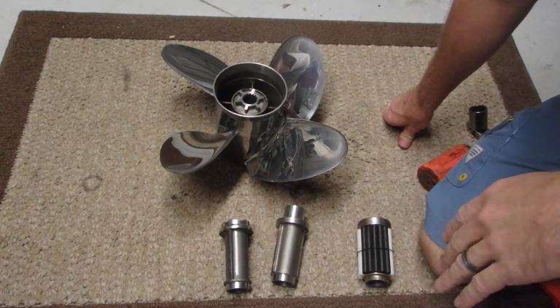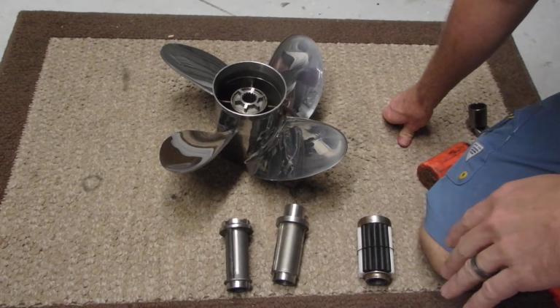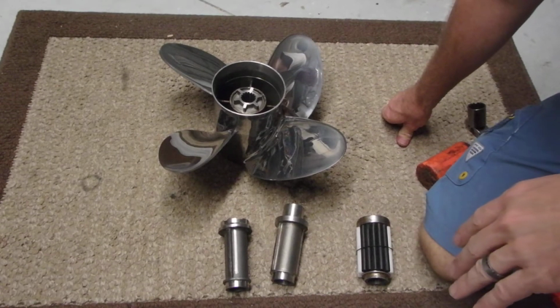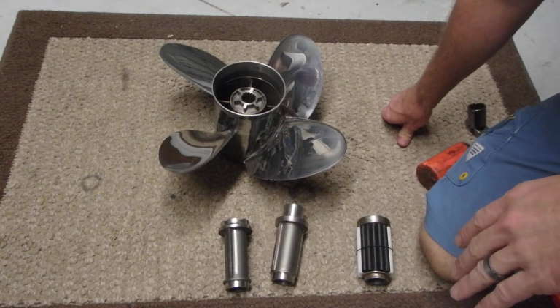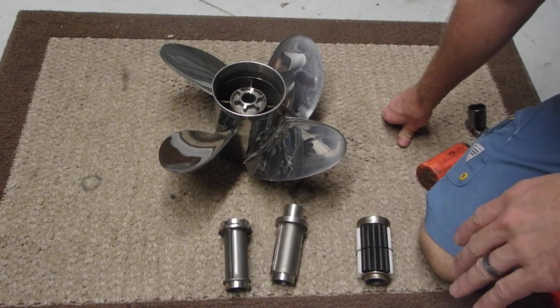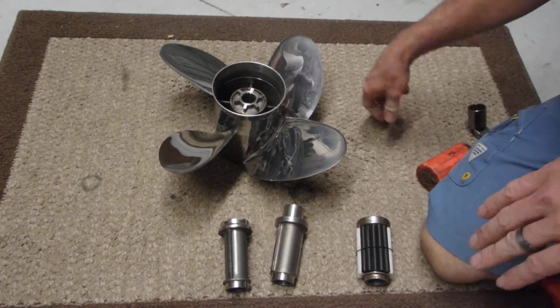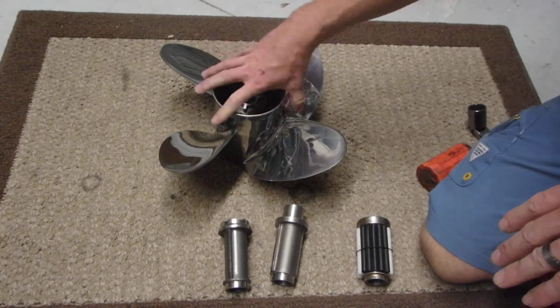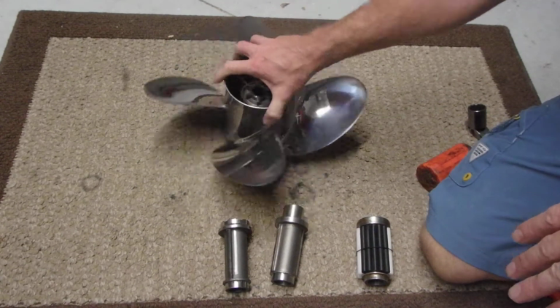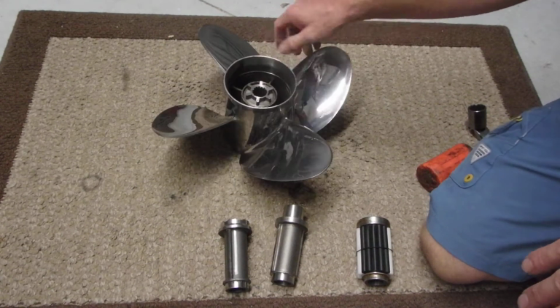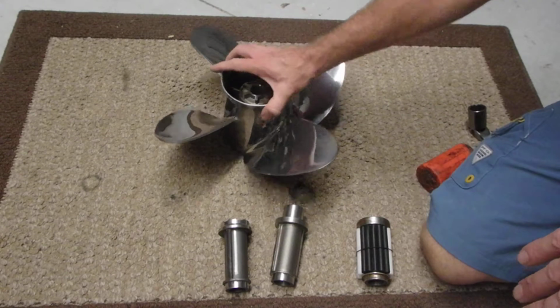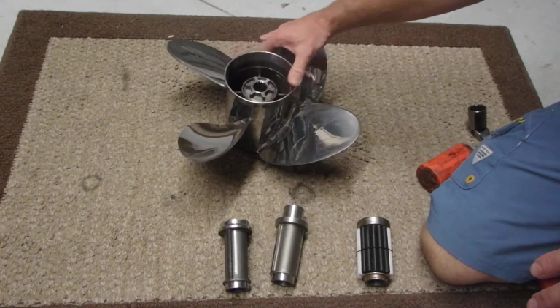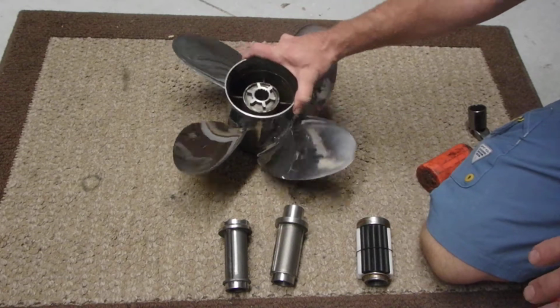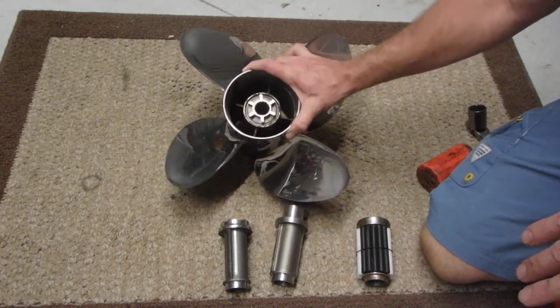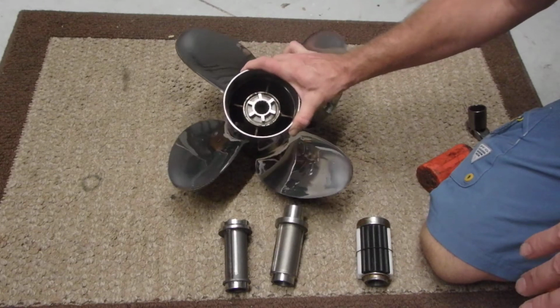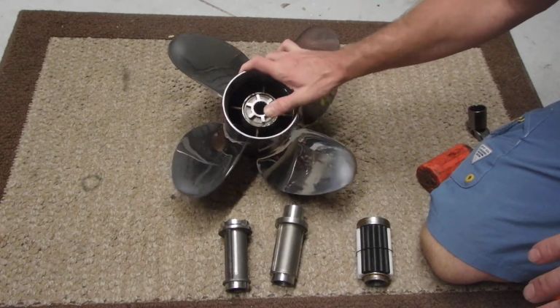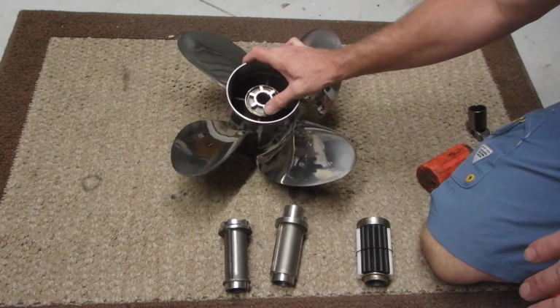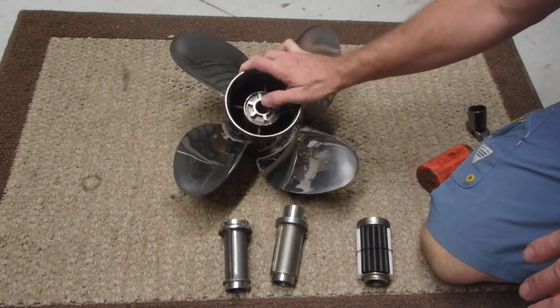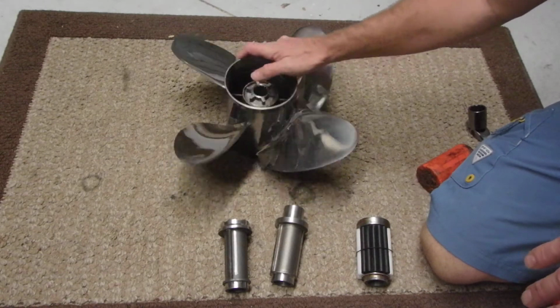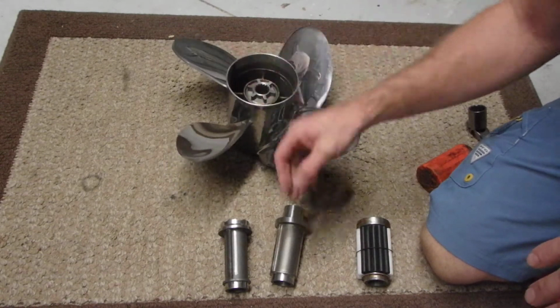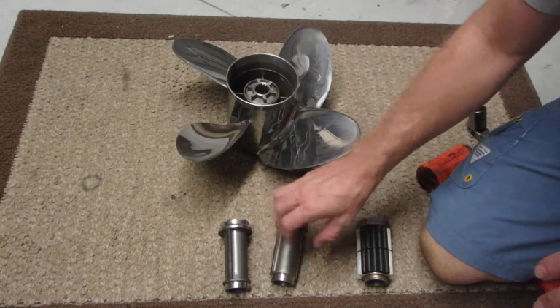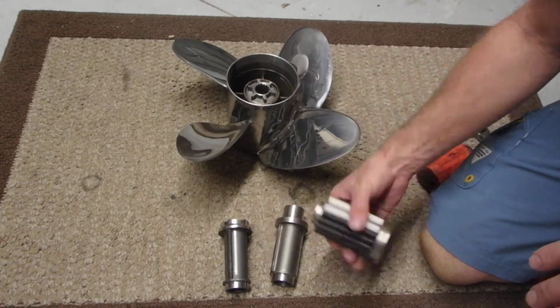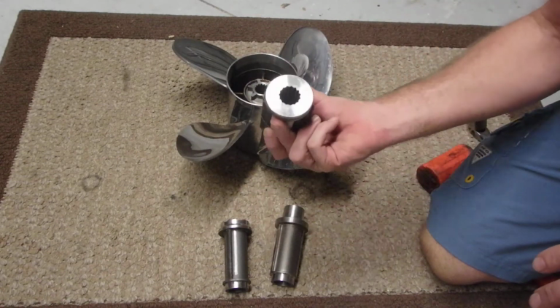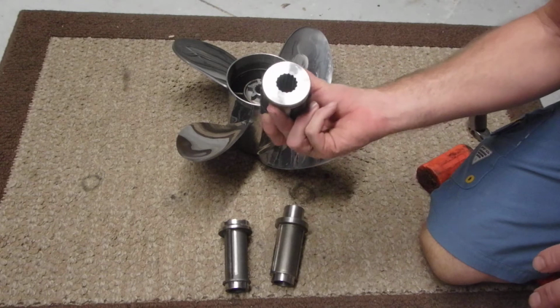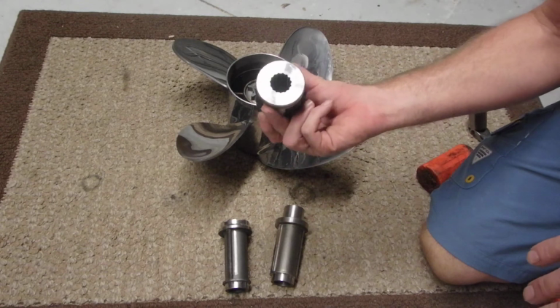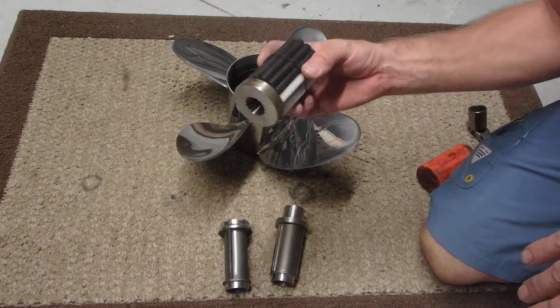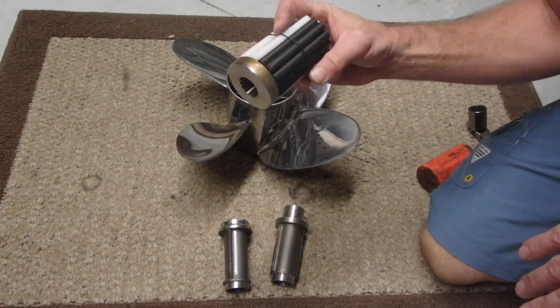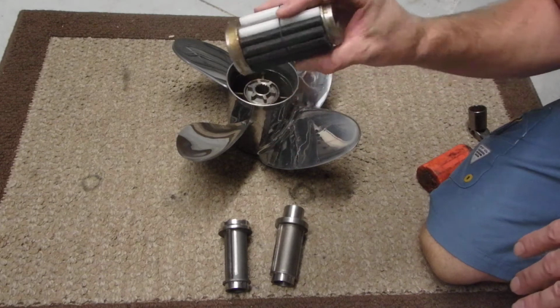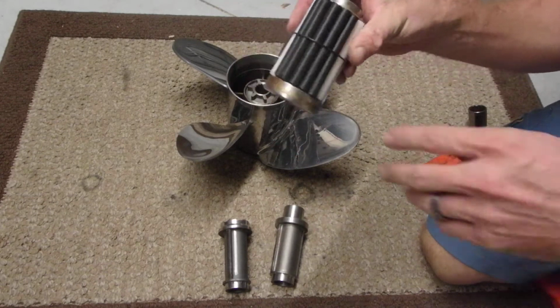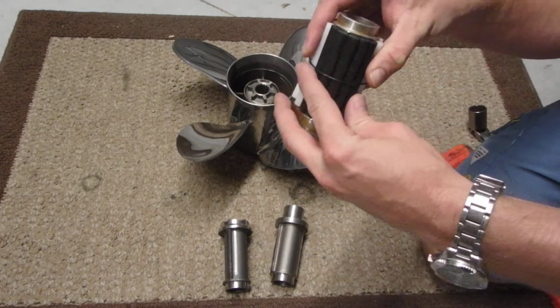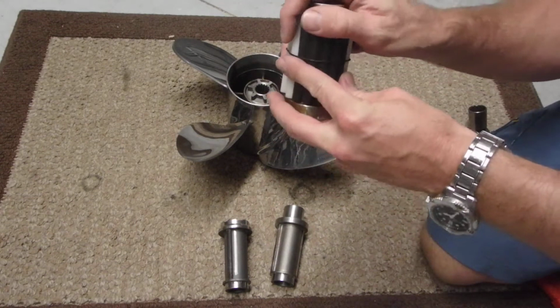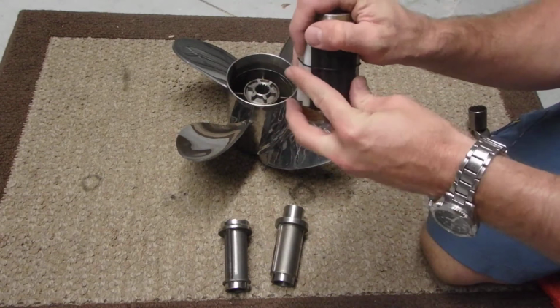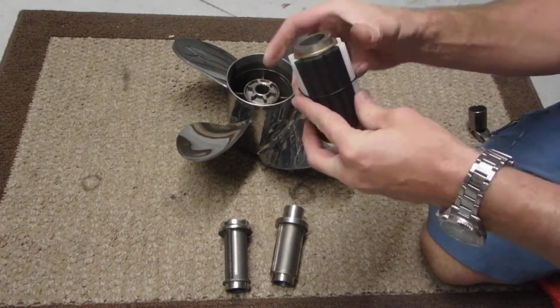We're going to swap out a Powertech Cushion Lock Hub. This particular prop's got a Suzuki hub in it. We're going to switch it to a Yamaha. I've already got the rods ready to go in this one.